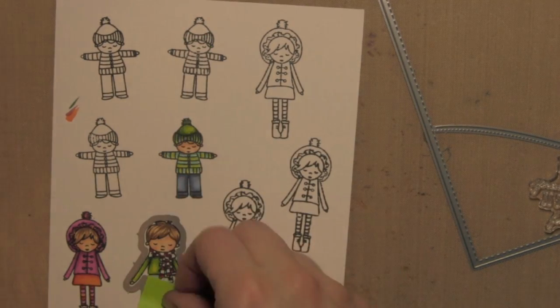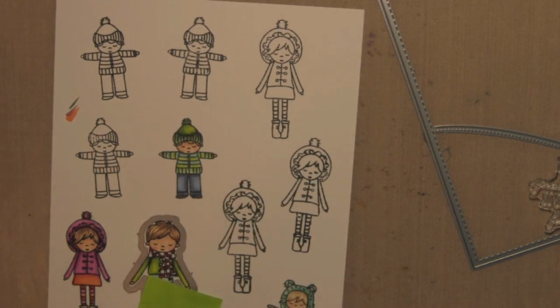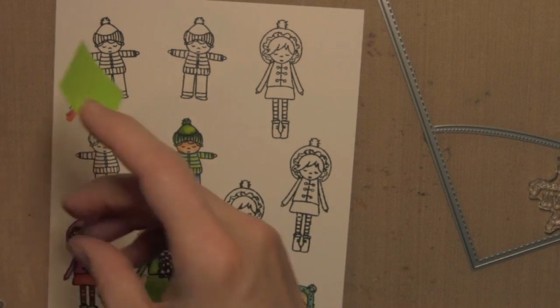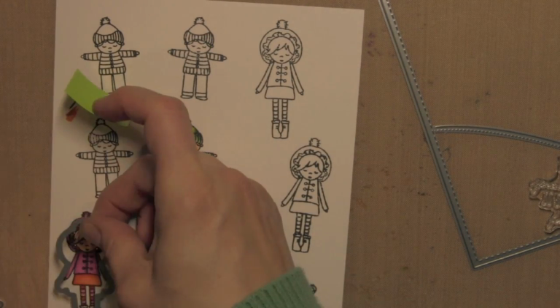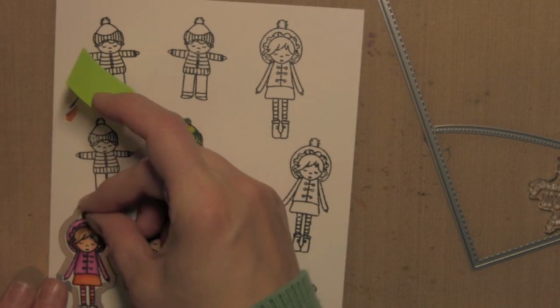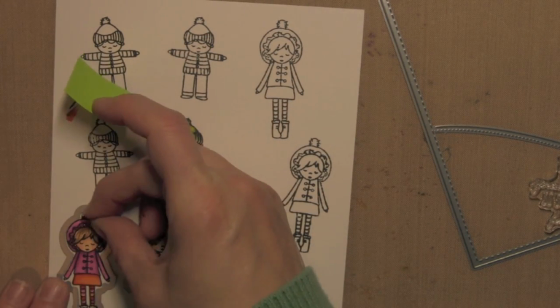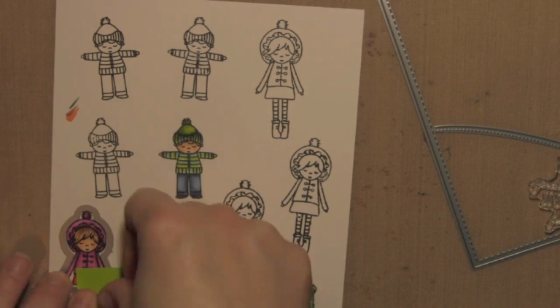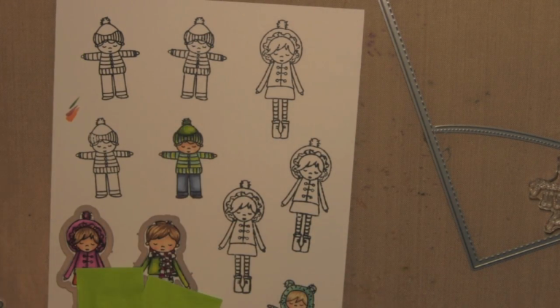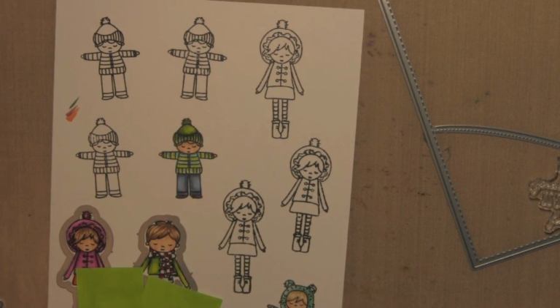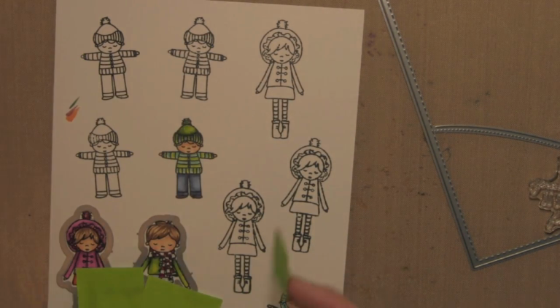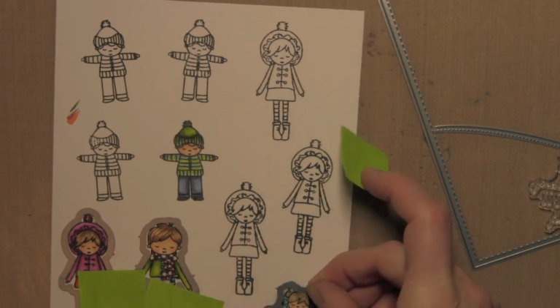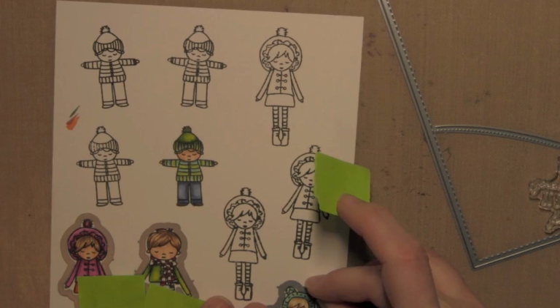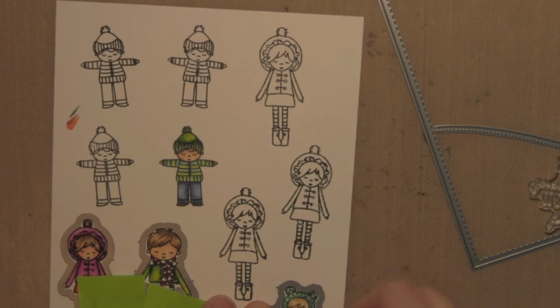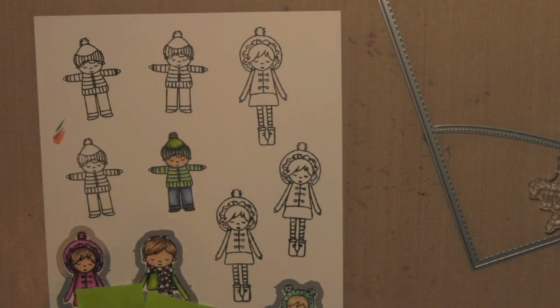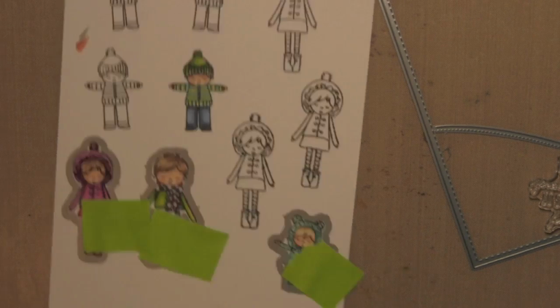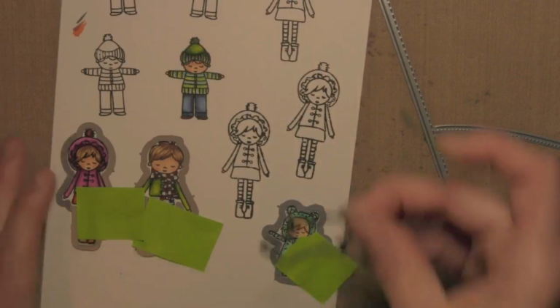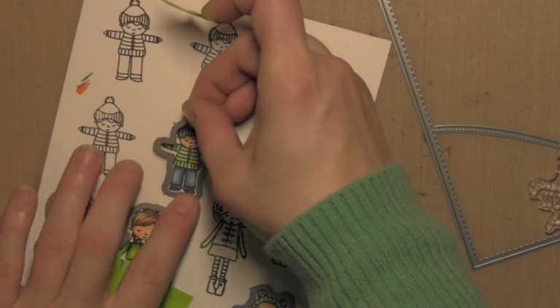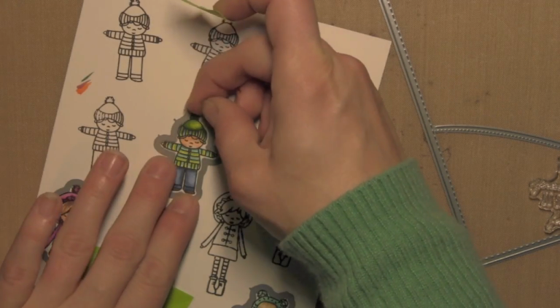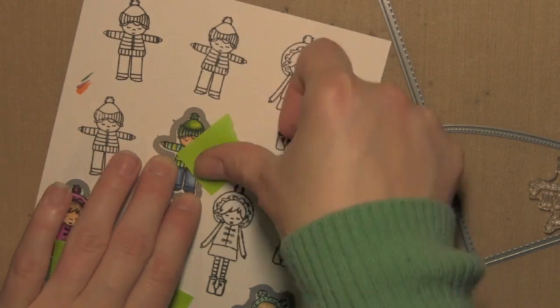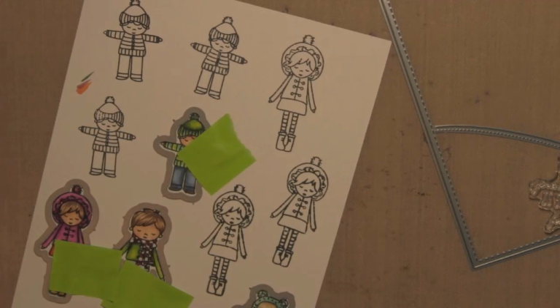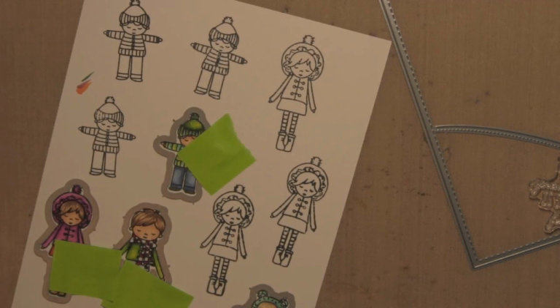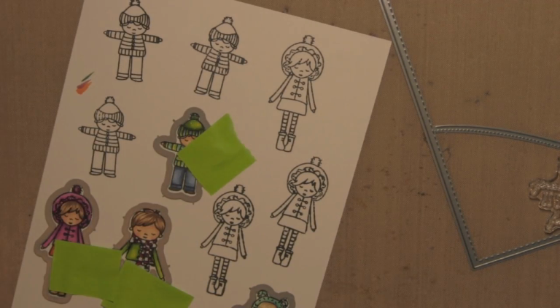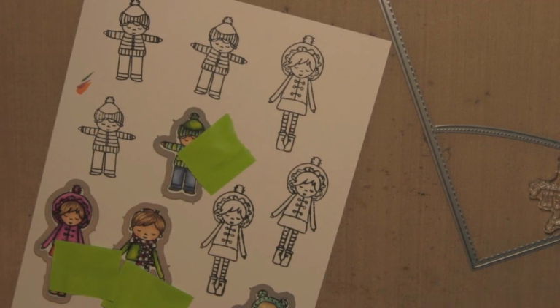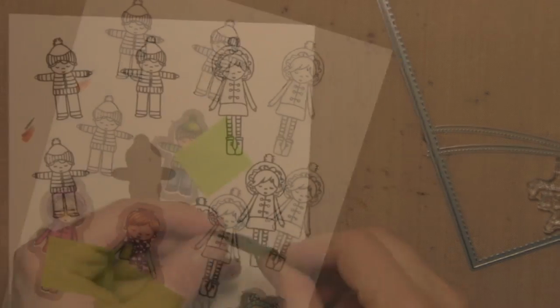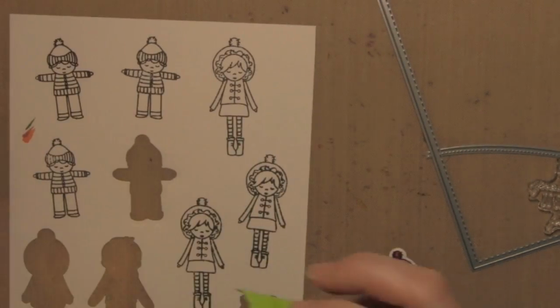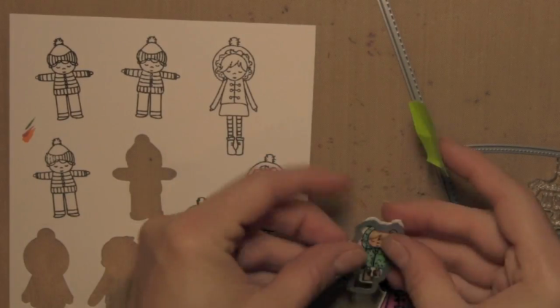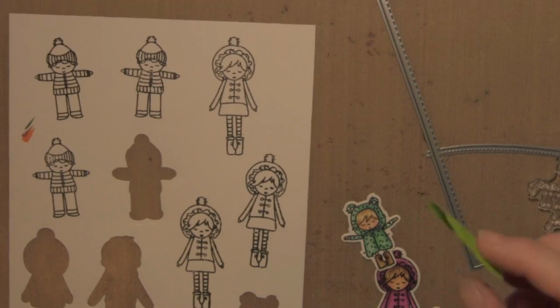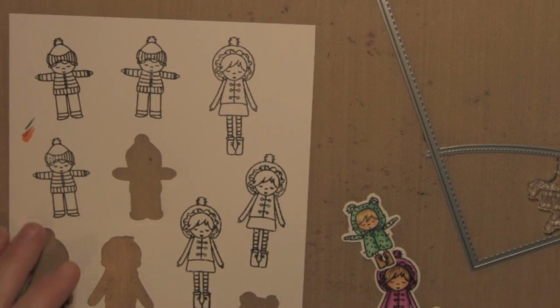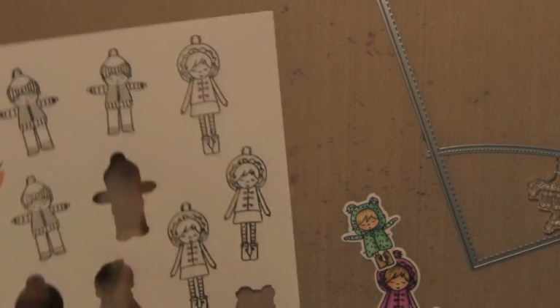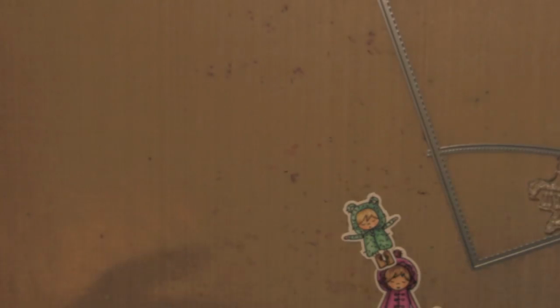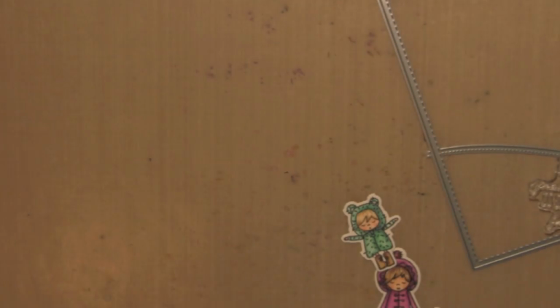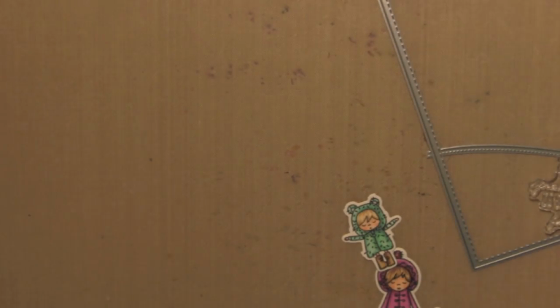Once they're all colored in, I'm going to take all the coordinating dies and use a little Post-it tape to hold them in place and run them through my Big Shot die-cutting machine. I can die-cut them all with one pass of the machine this way.